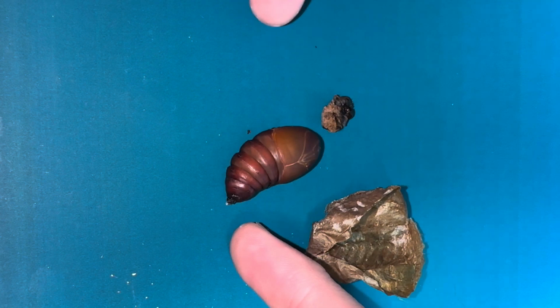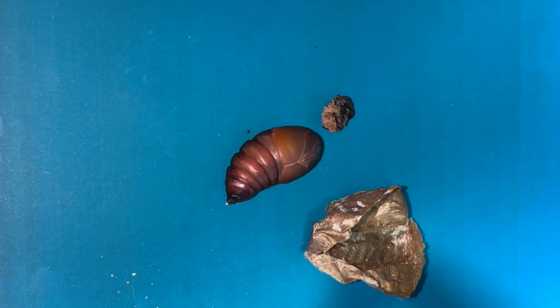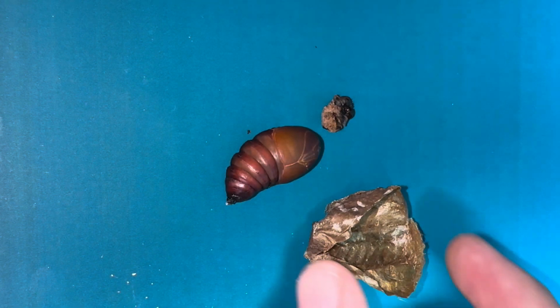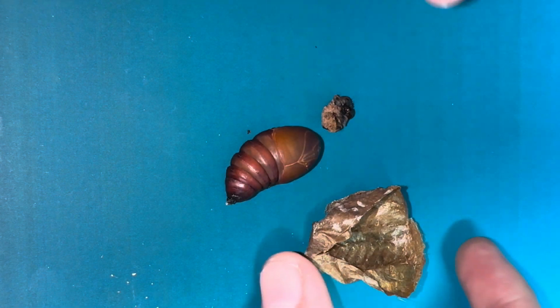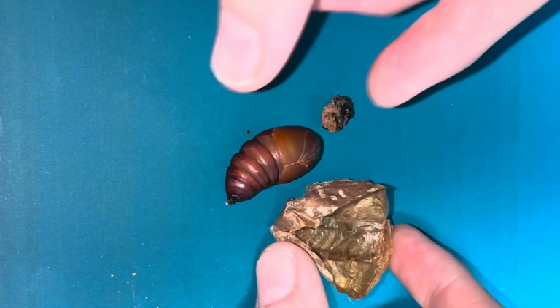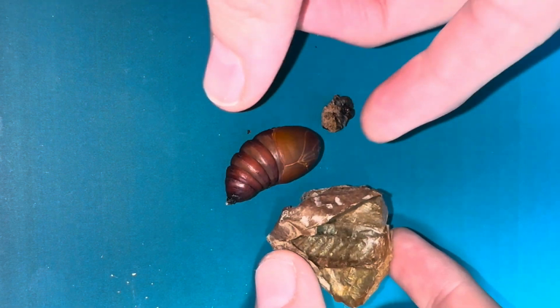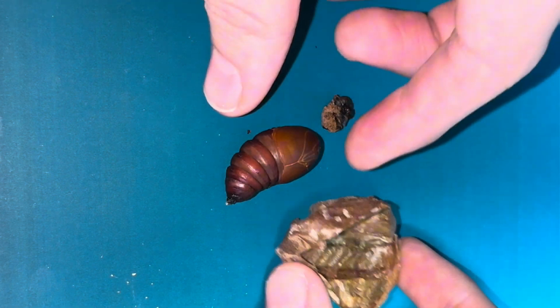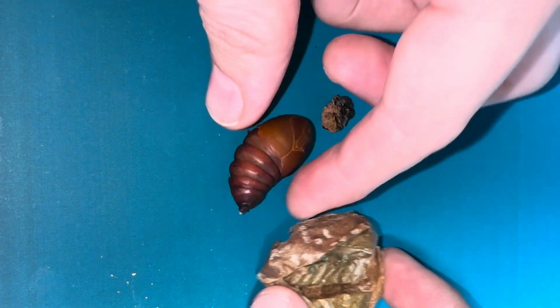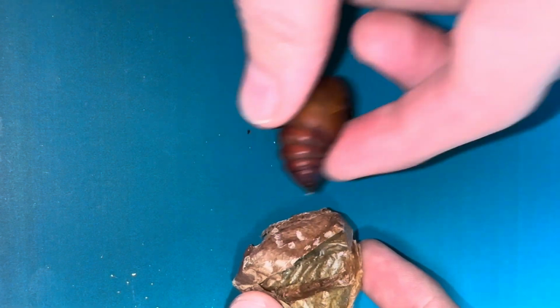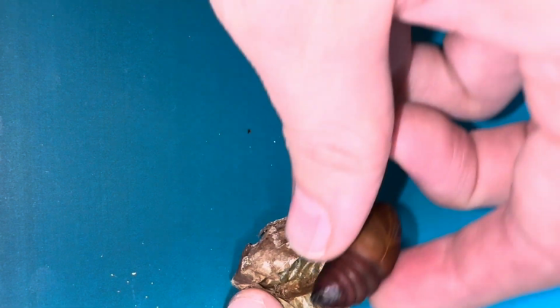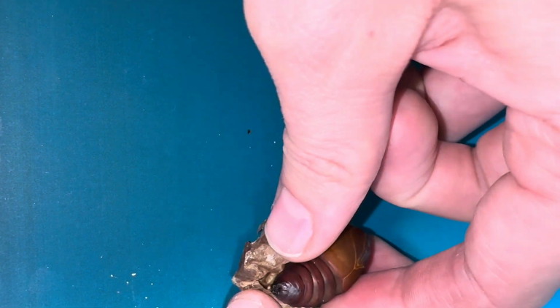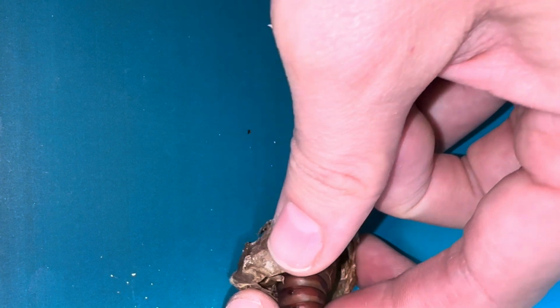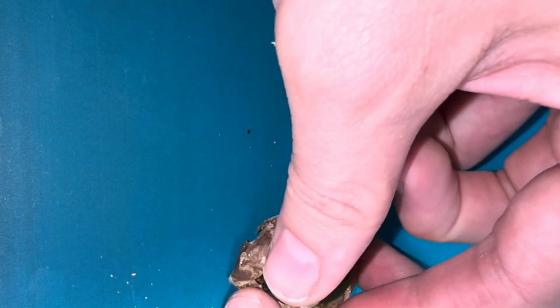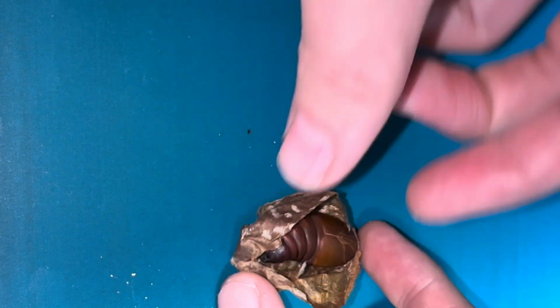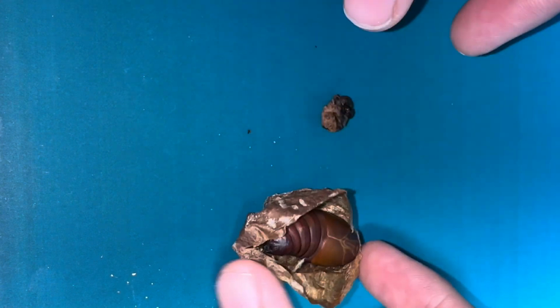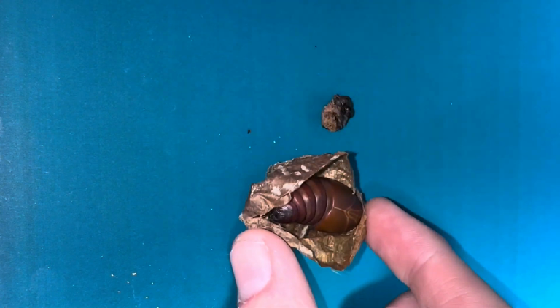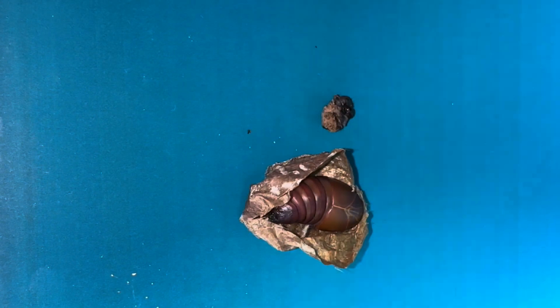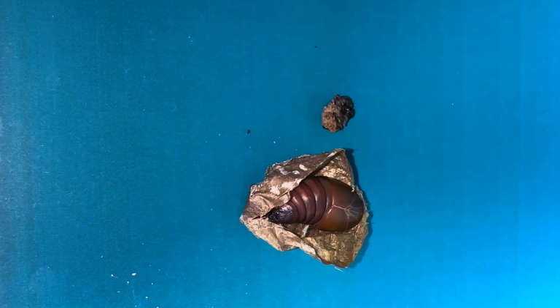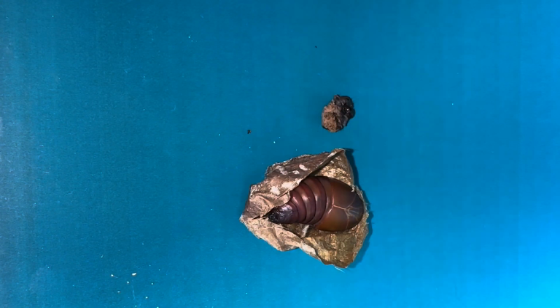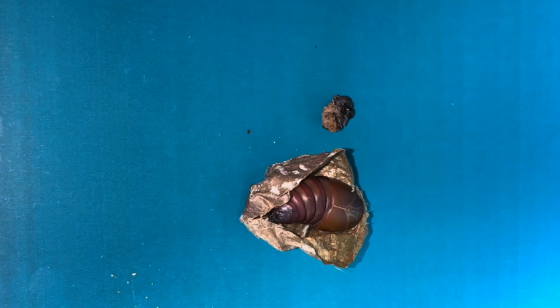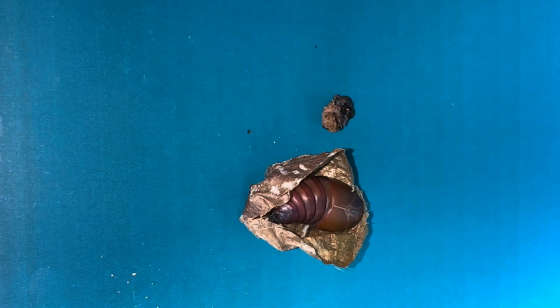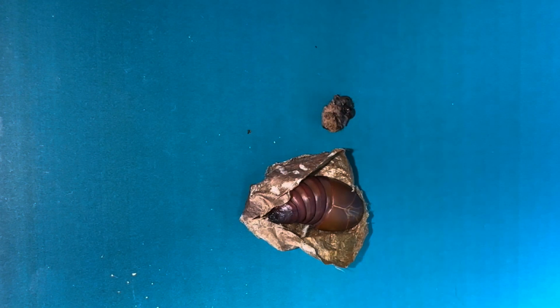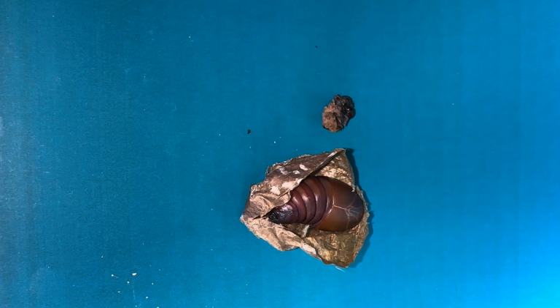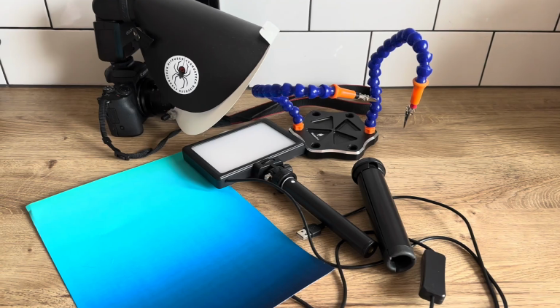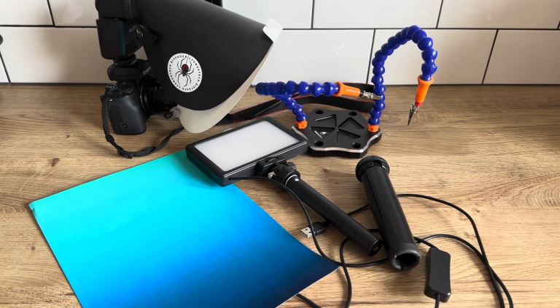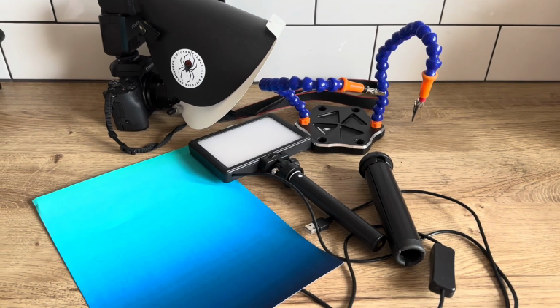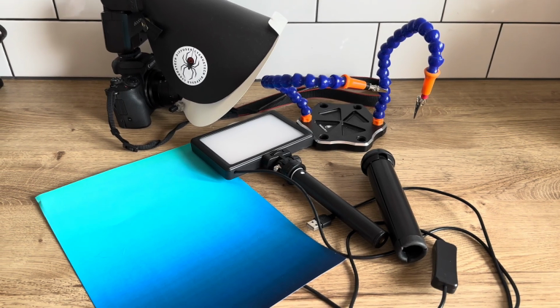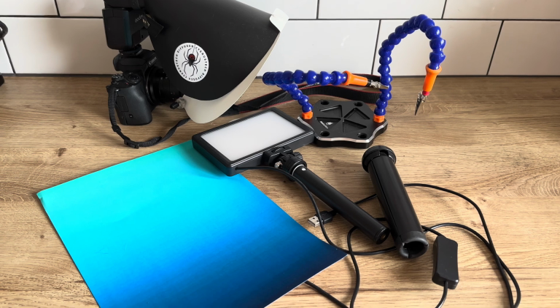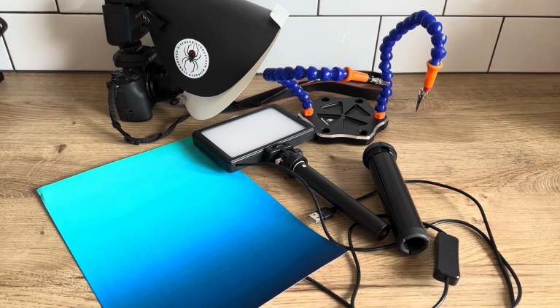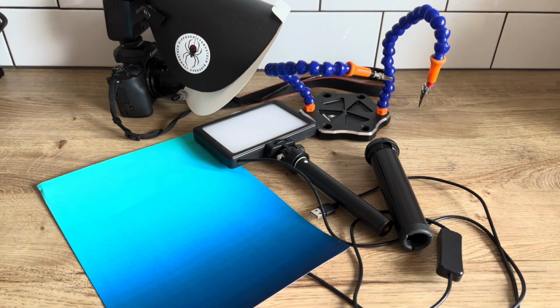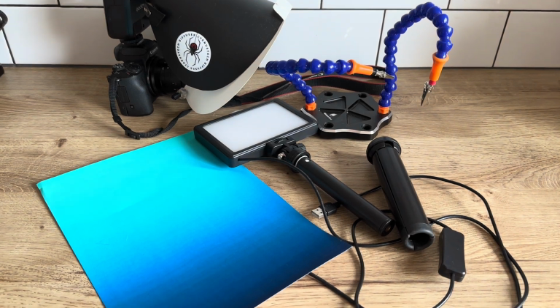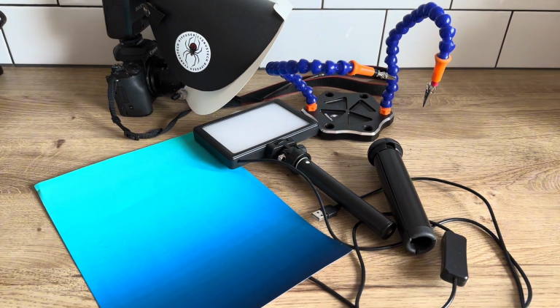Let's put him back into the silk and get a few photographs to document the different stages. Feel free to pause the video to see the equipment, but I'll explain what I'll be using anyway.